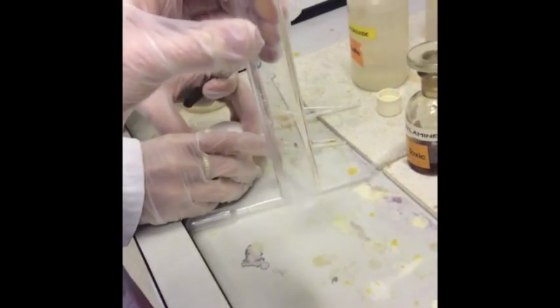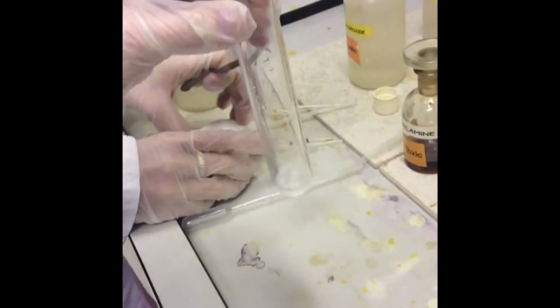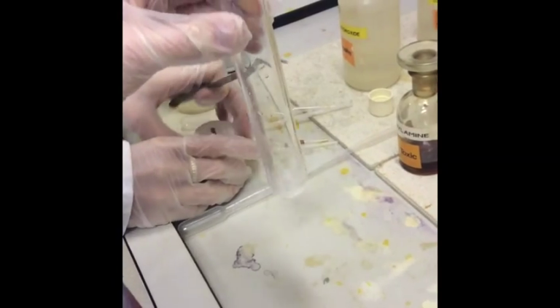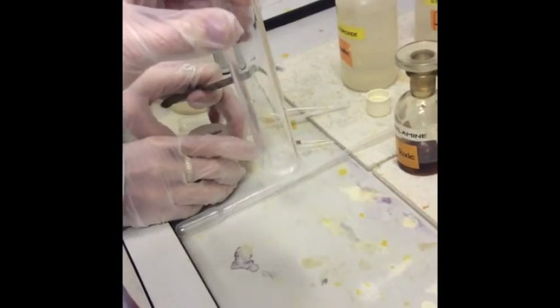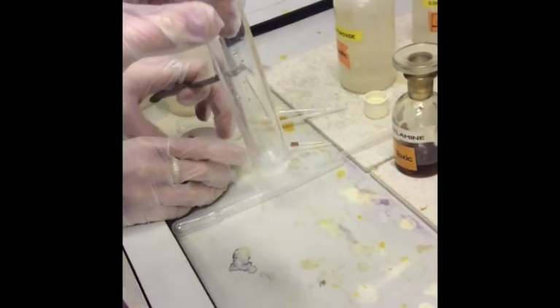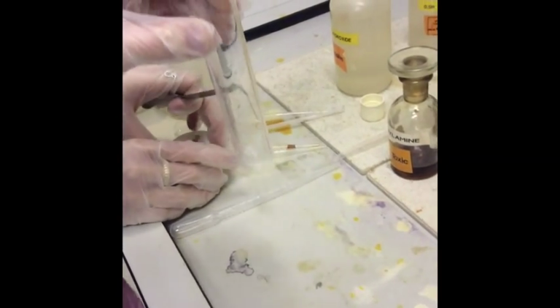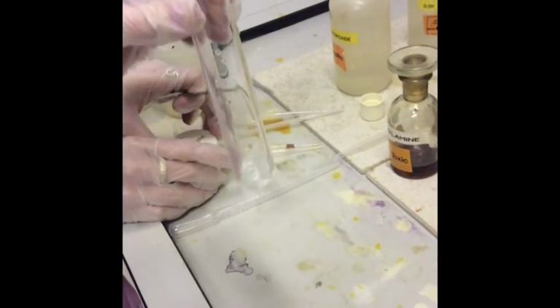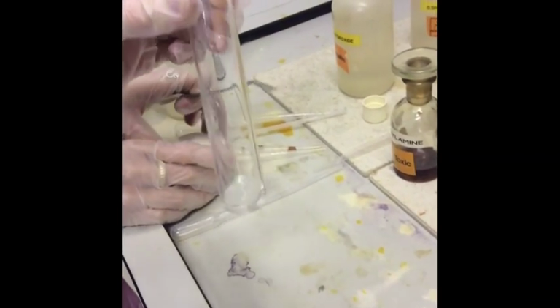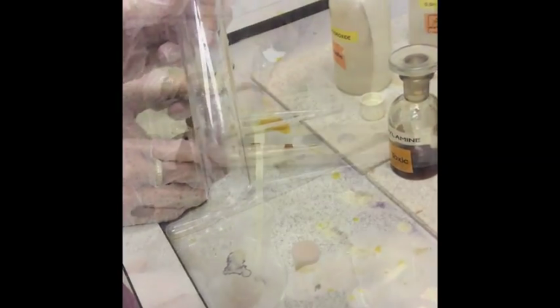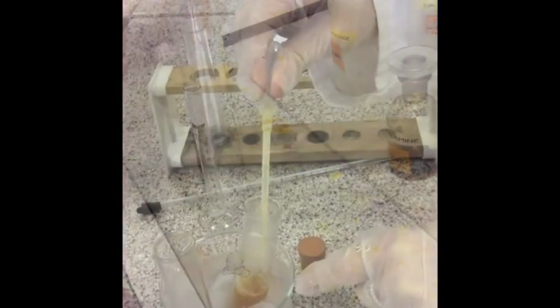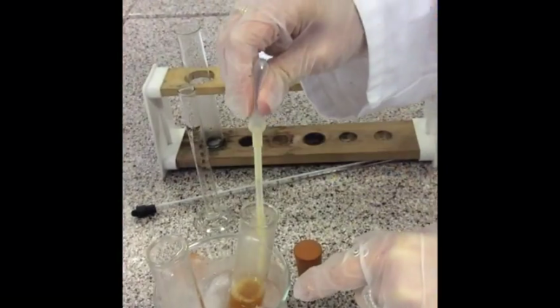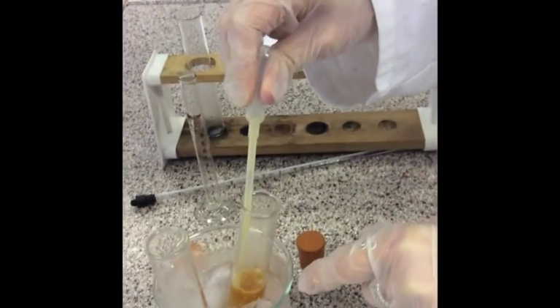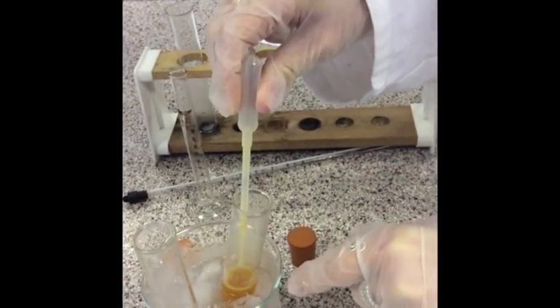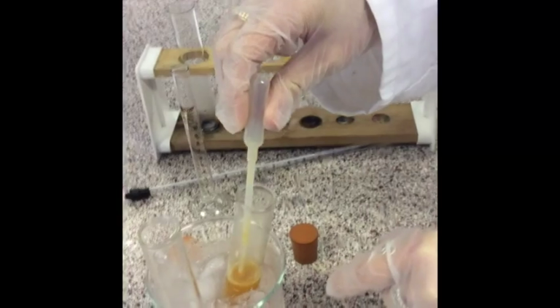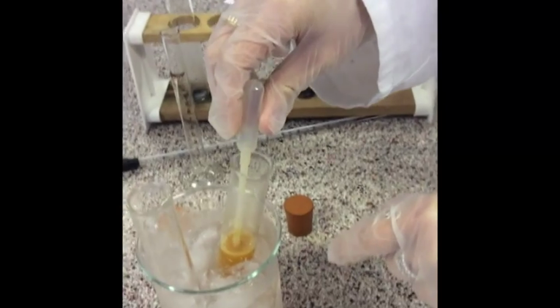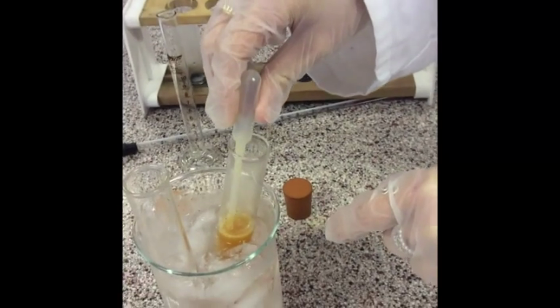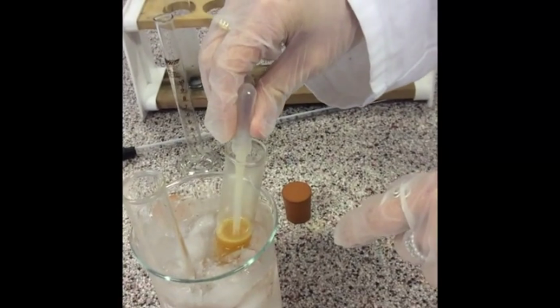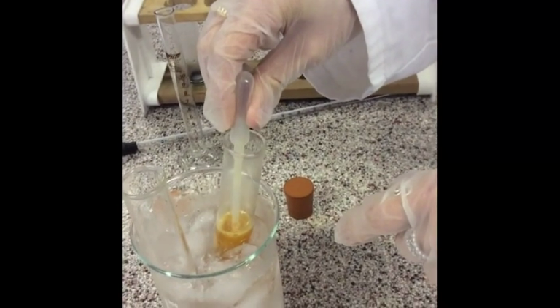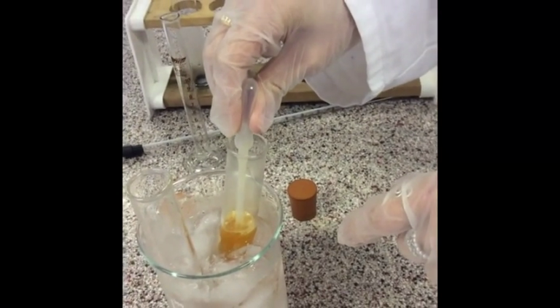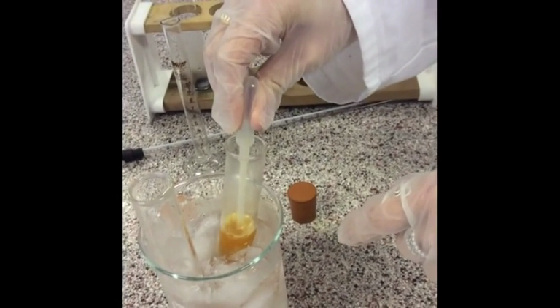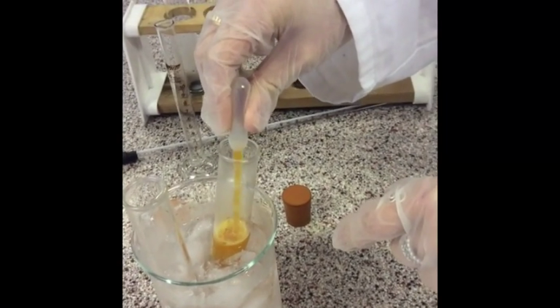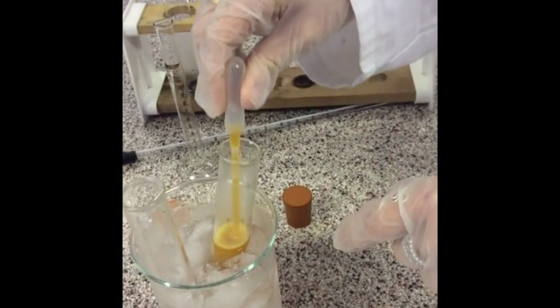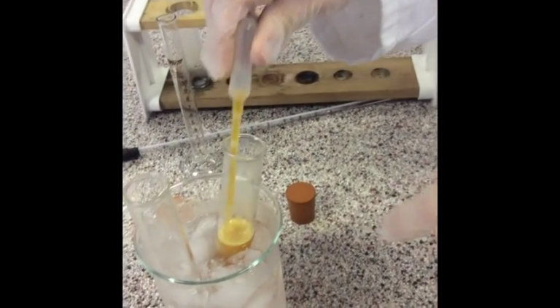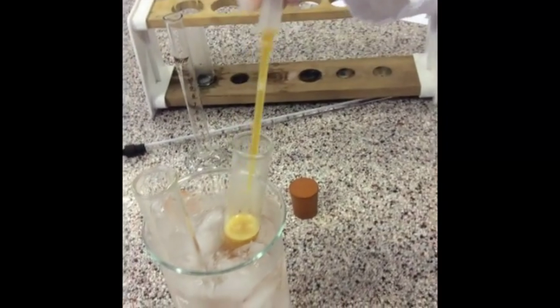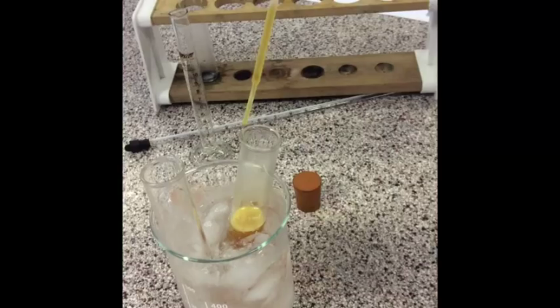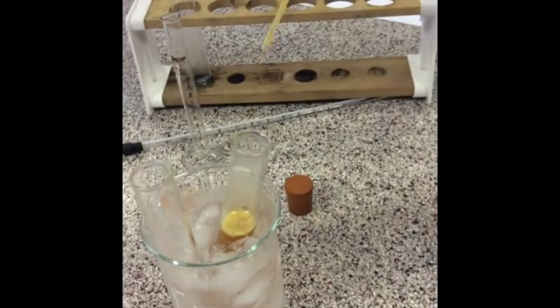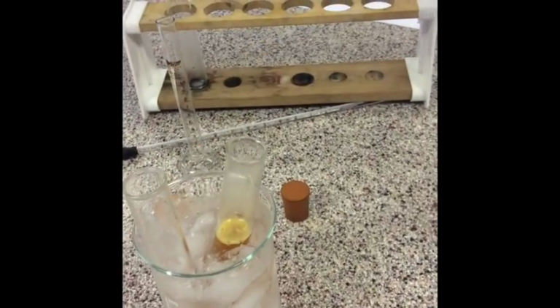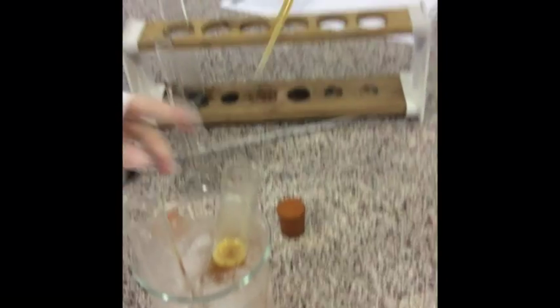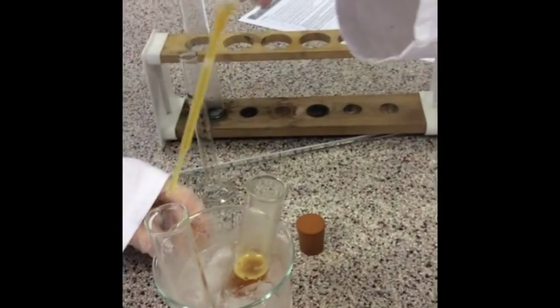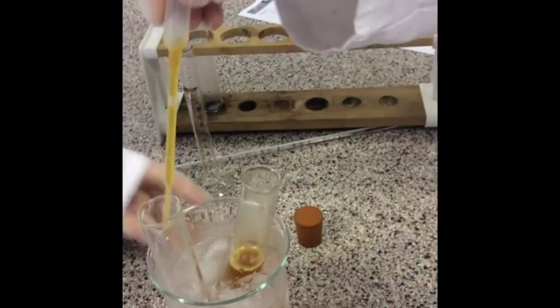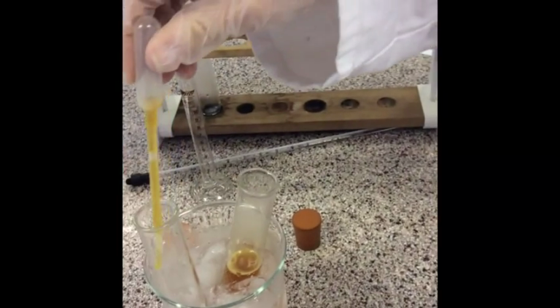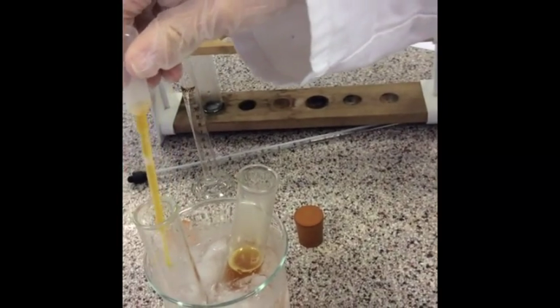We're going to get that to dissolve nicely. Can you see how it's fizzing? It's fizzing like mad. Let's get that into the phenol substitute.